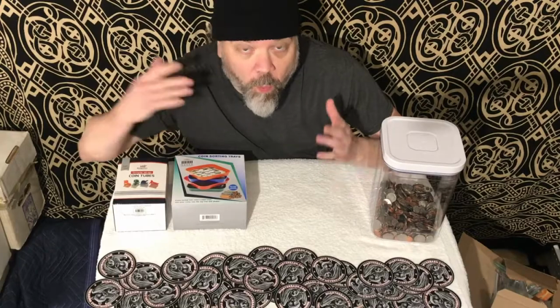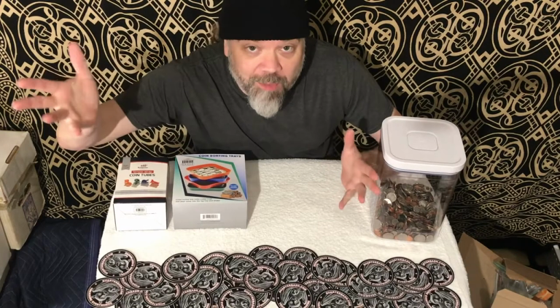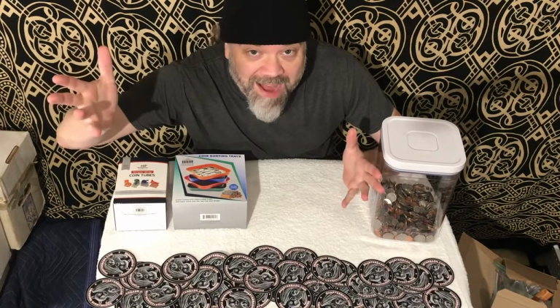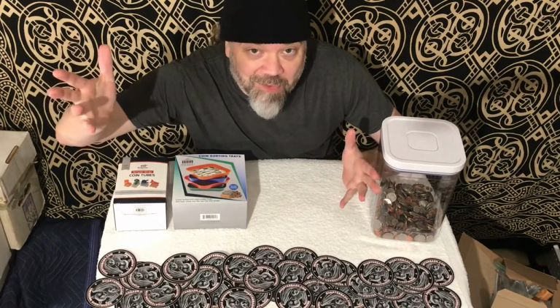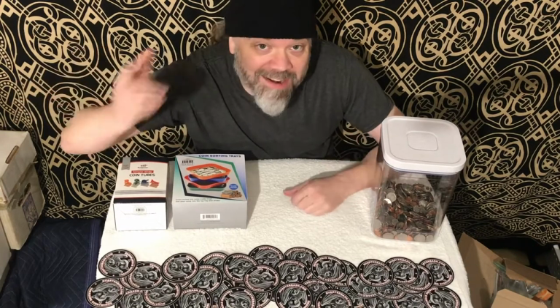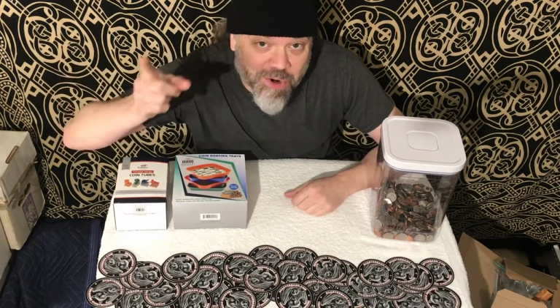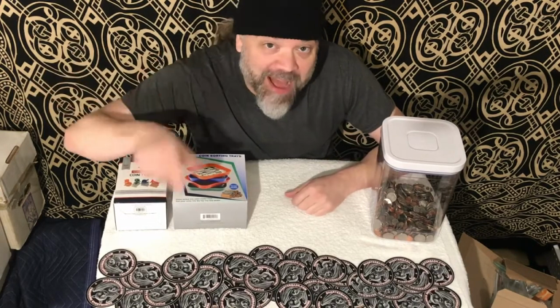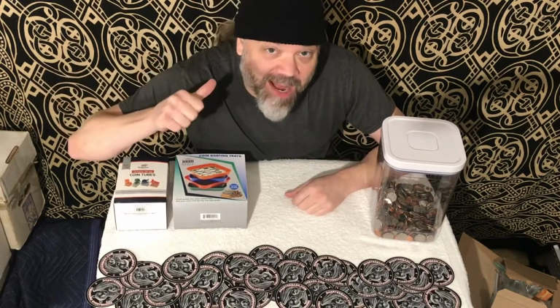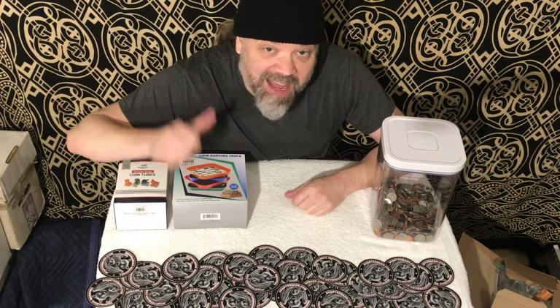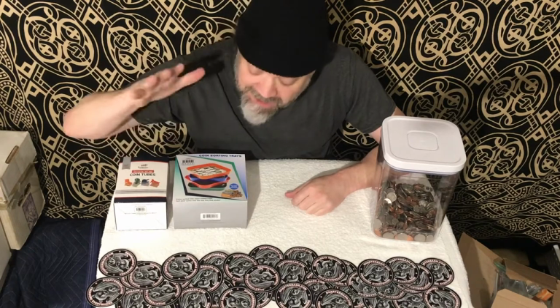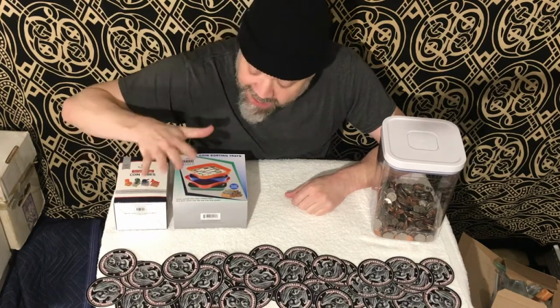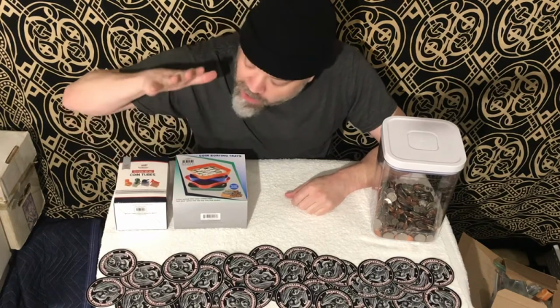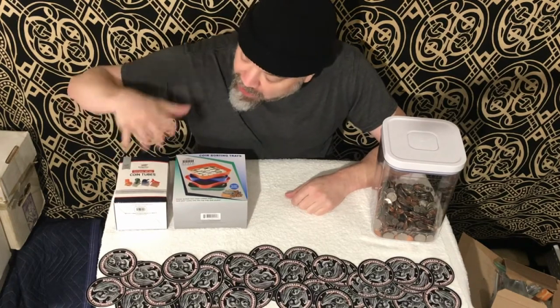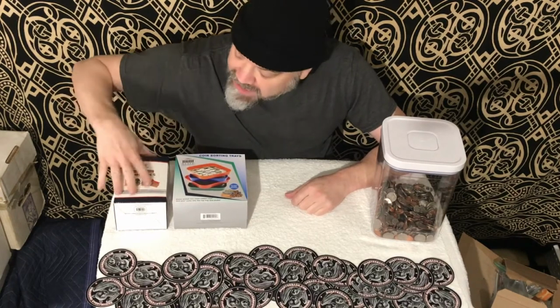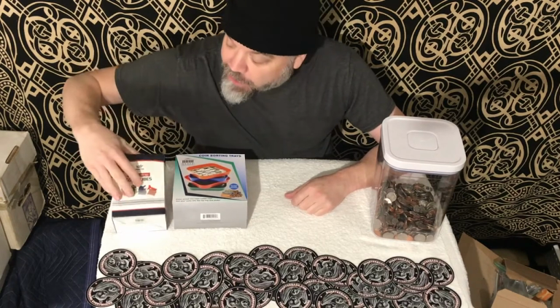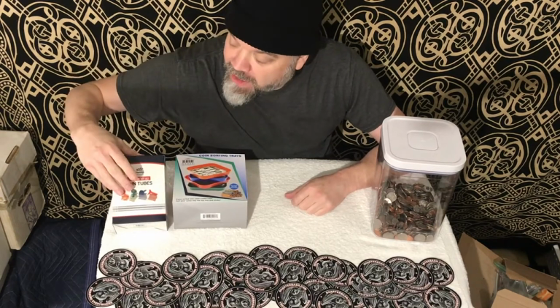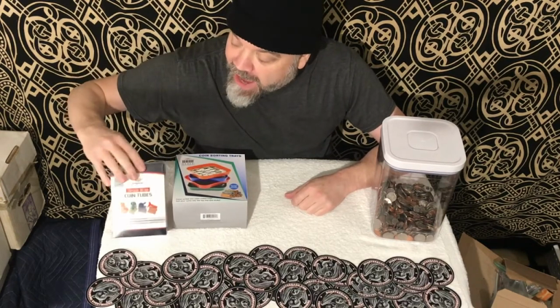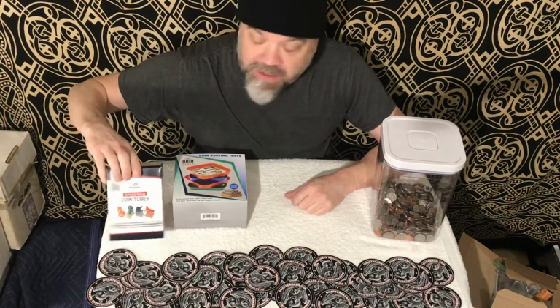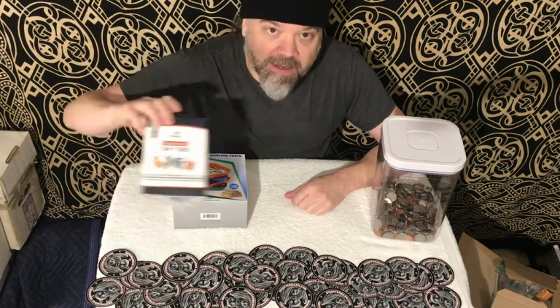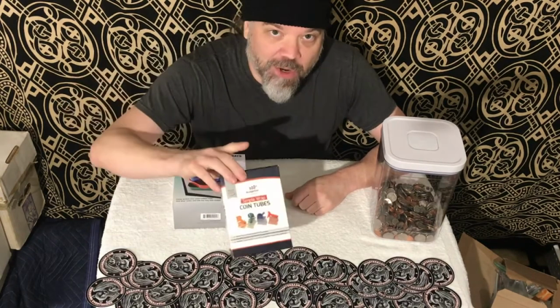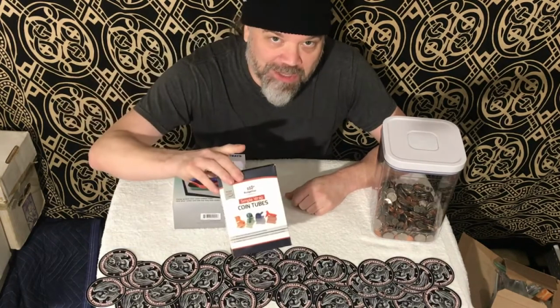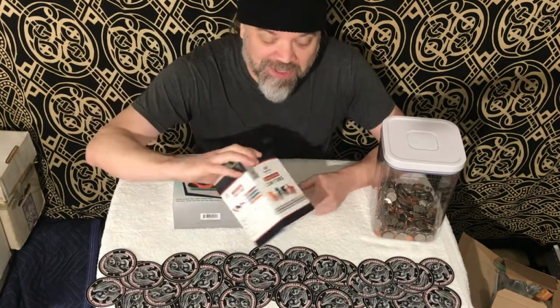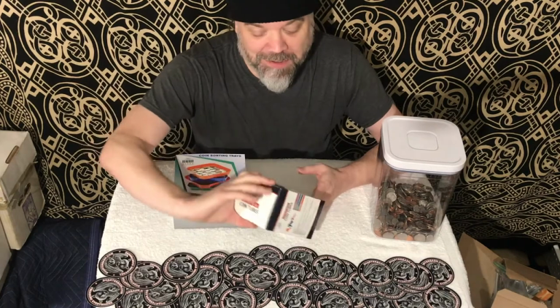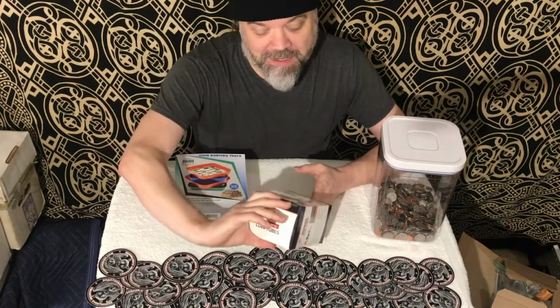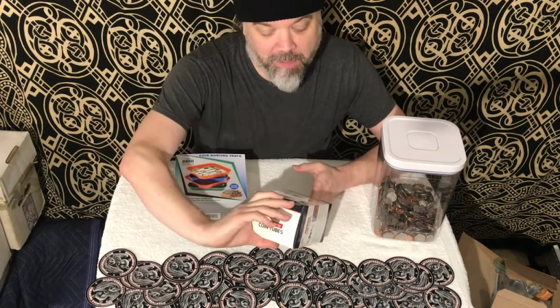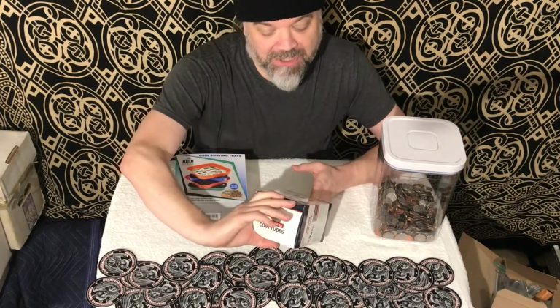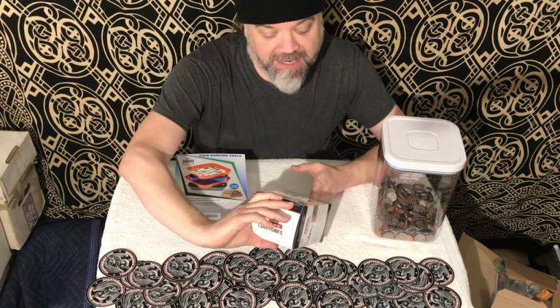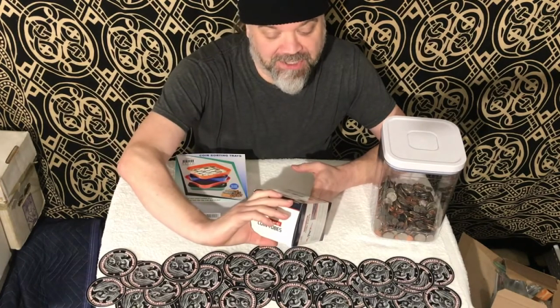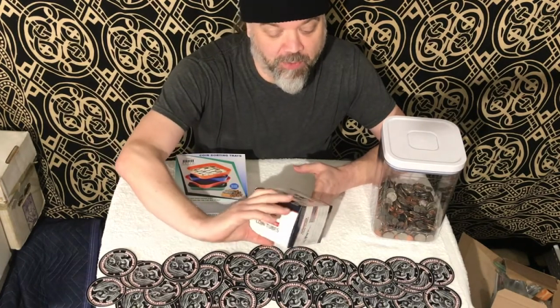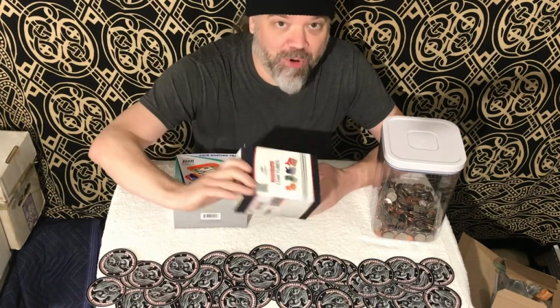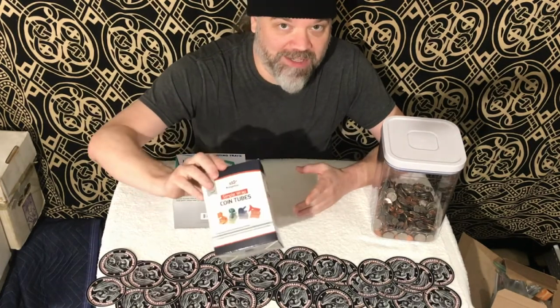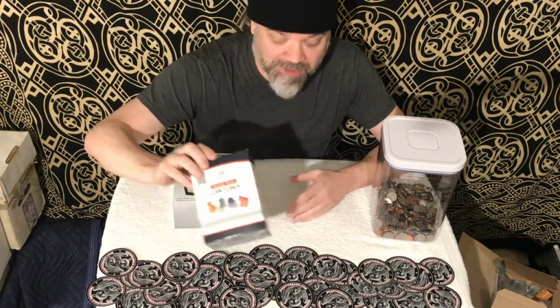Welcome back everyone. It's Quarter Bash. I'm Dave. Today we're going to take a look at coin tubes. These are Budgetizer Simple Wrap Coin Tubes.